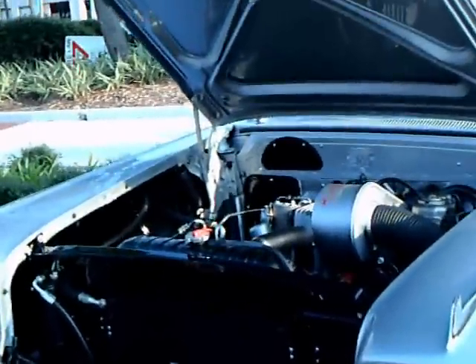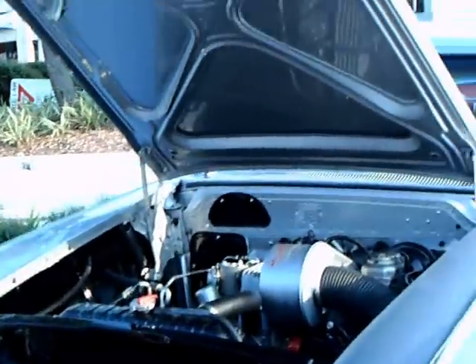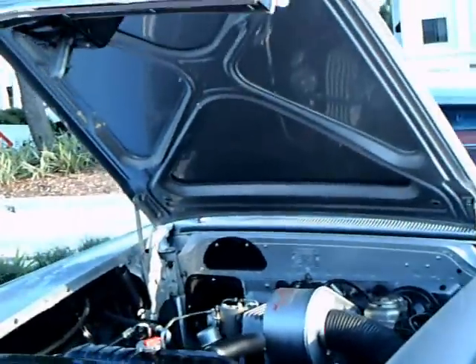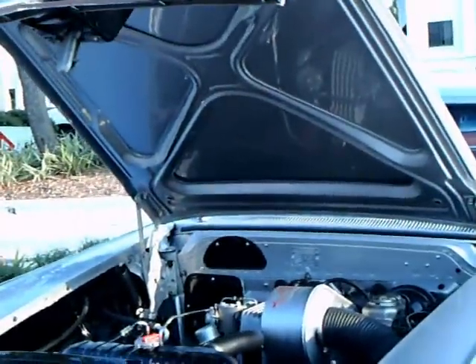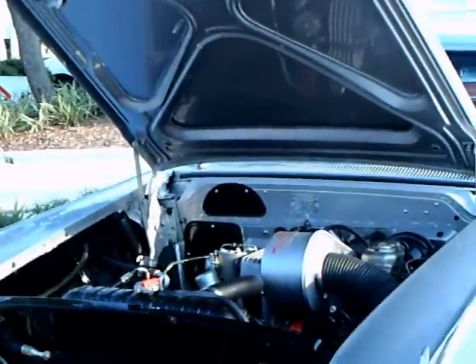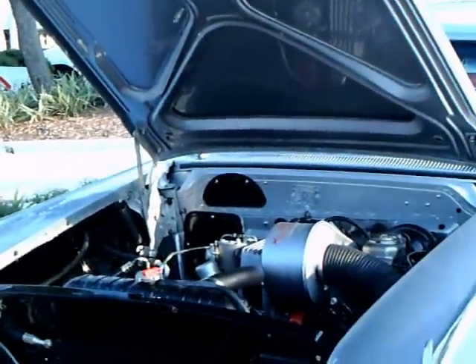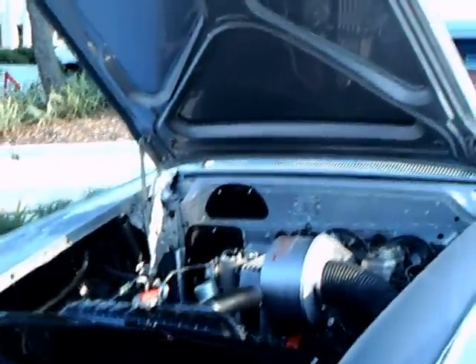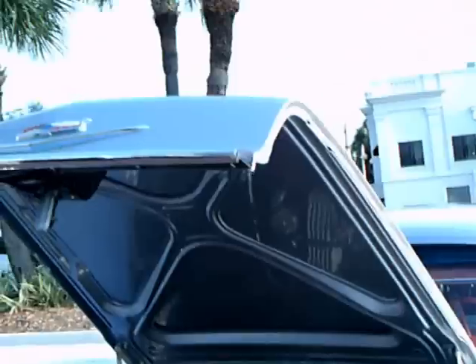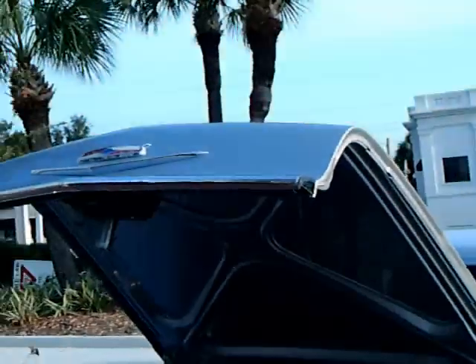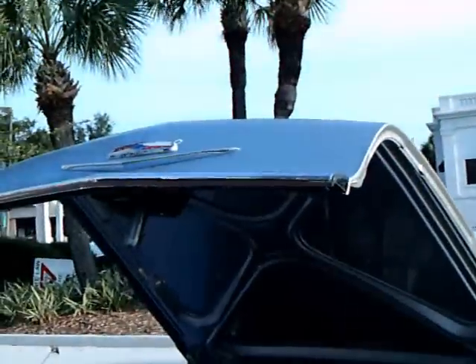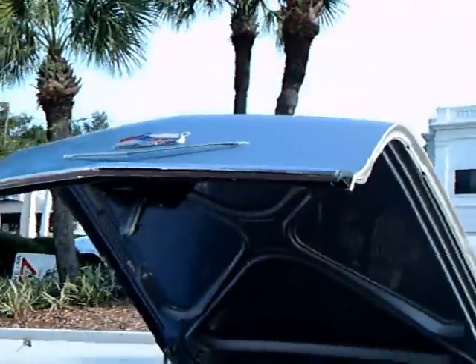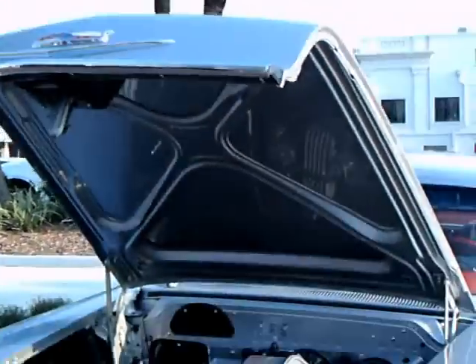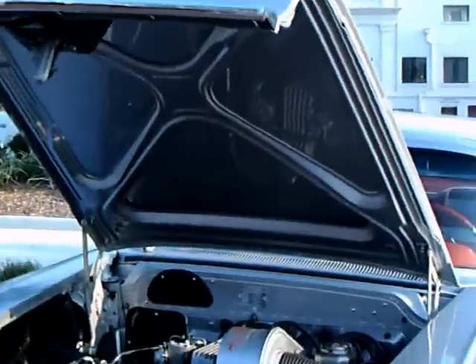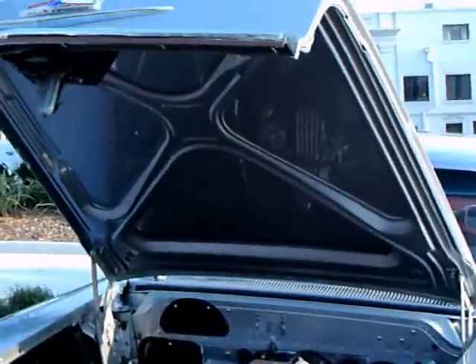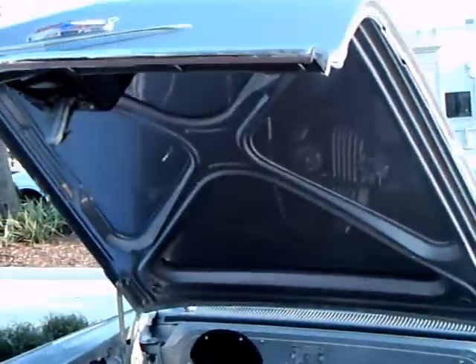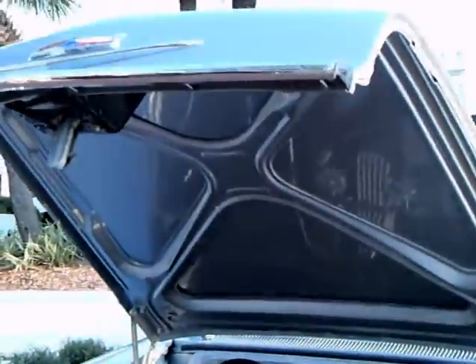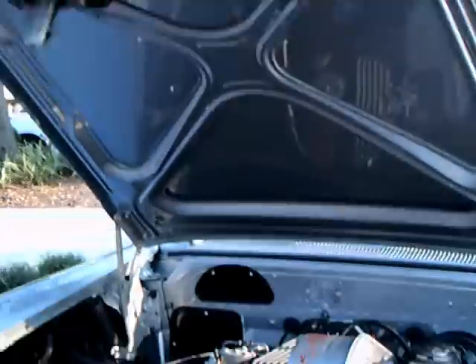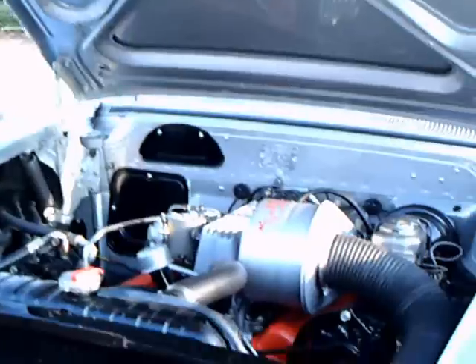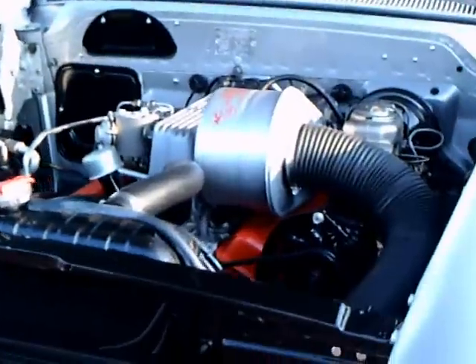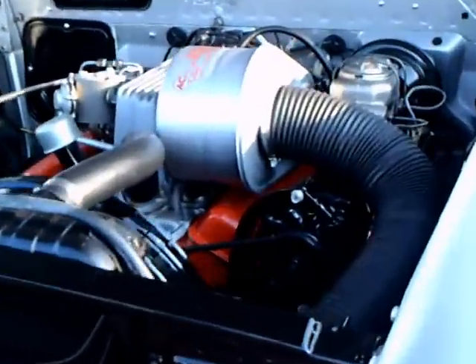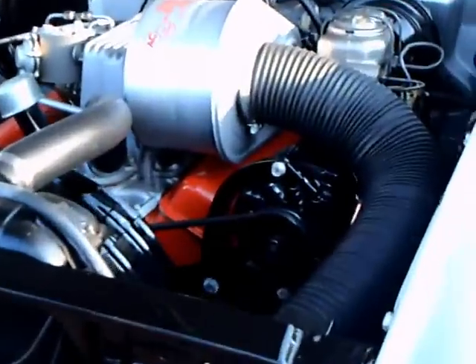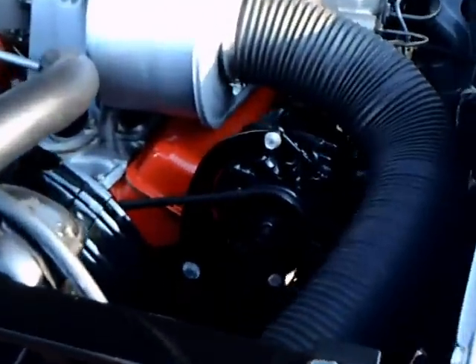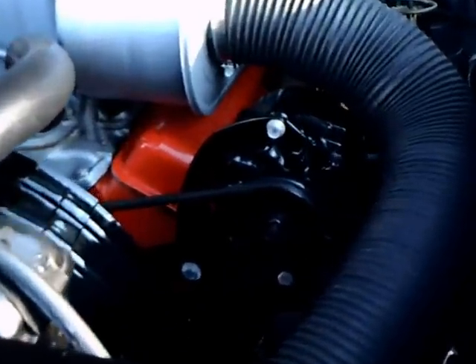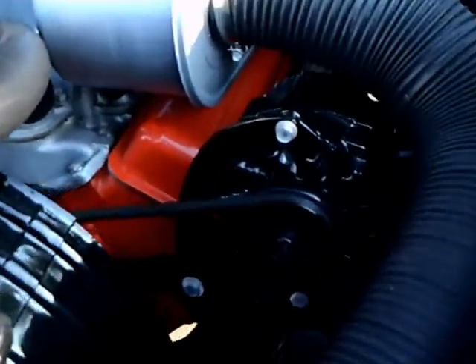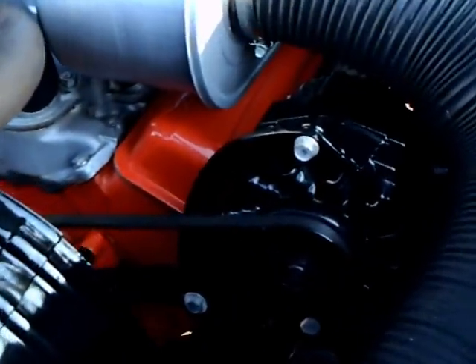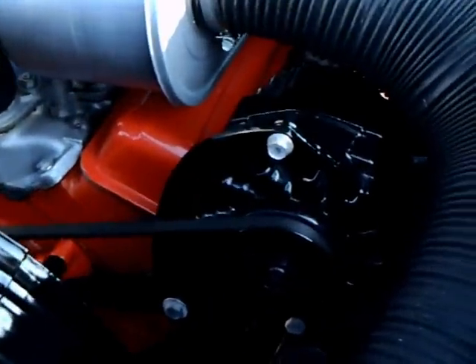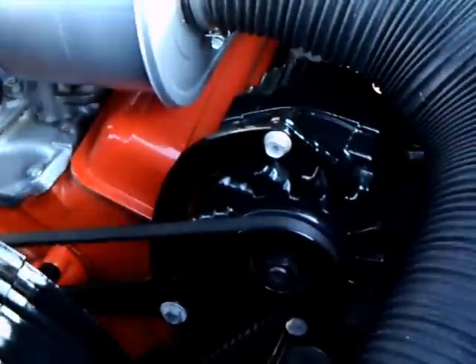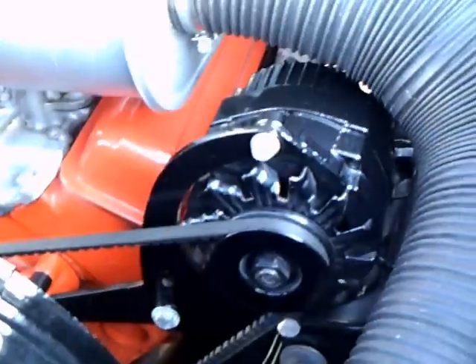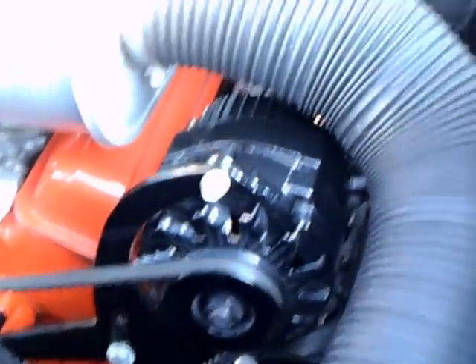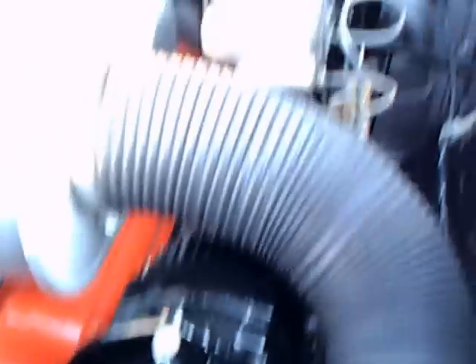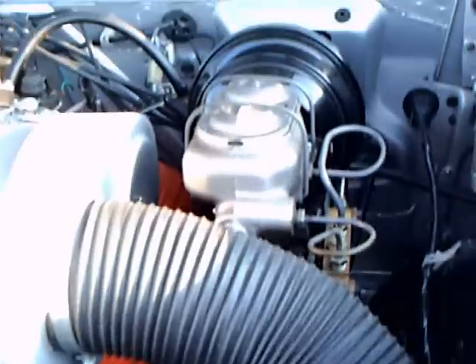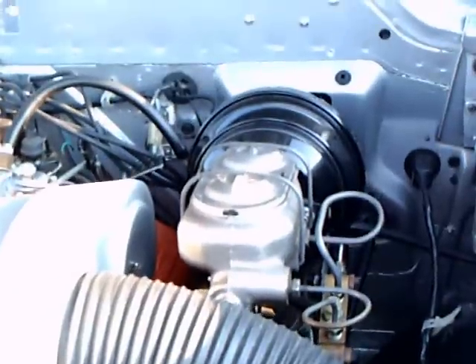If you are a fan of 1958 Chevys — and who isn't — they don't get any better than this. This is a 58 Impala, and it's got fuel injection.